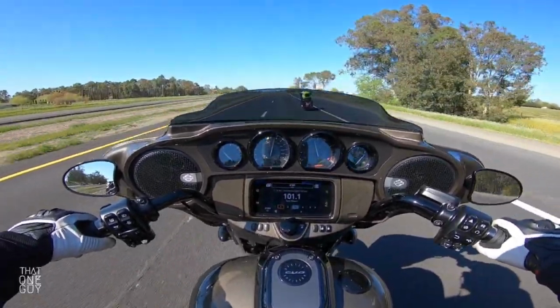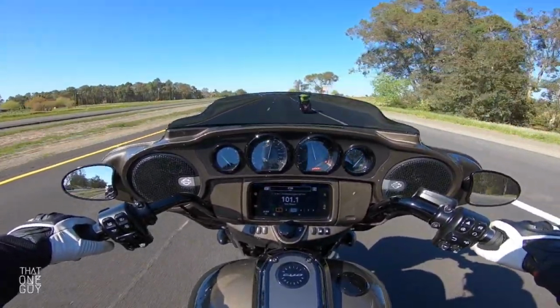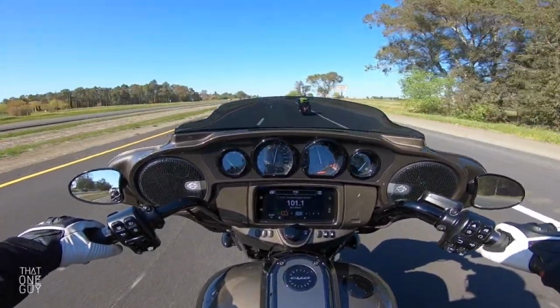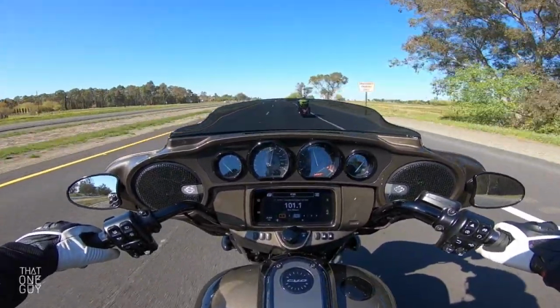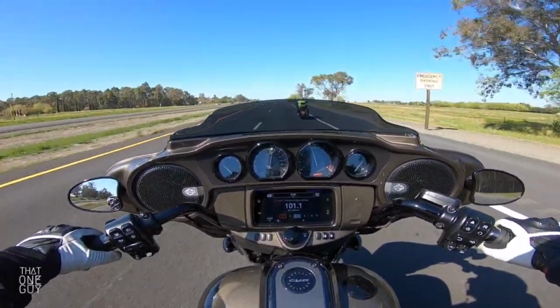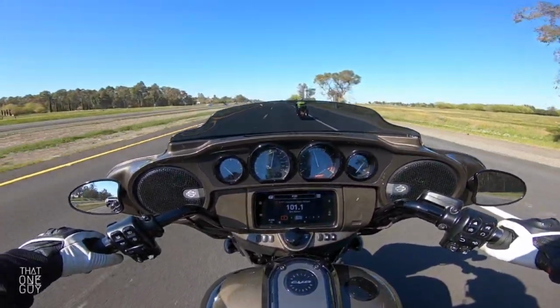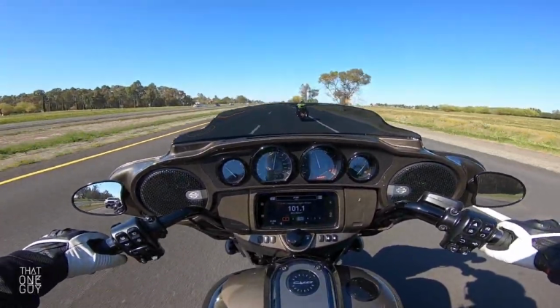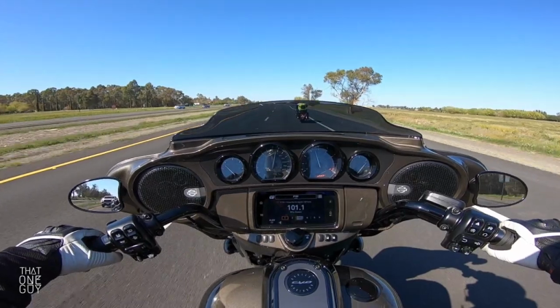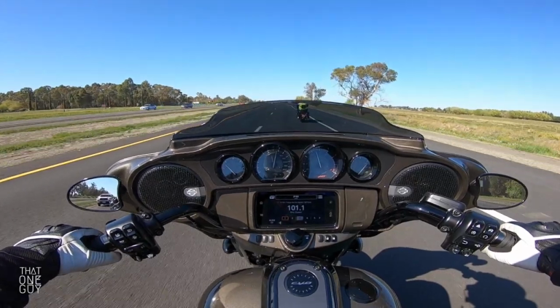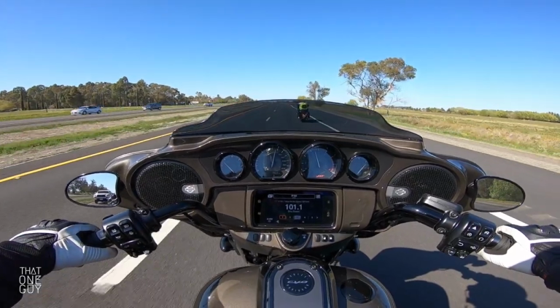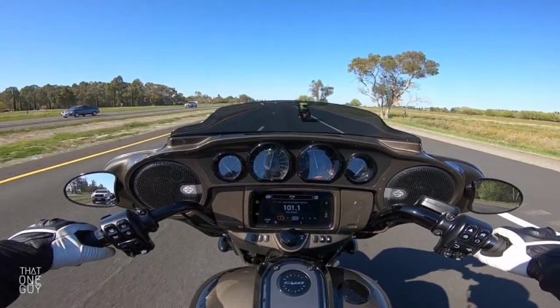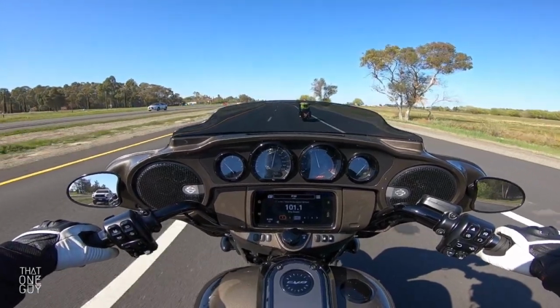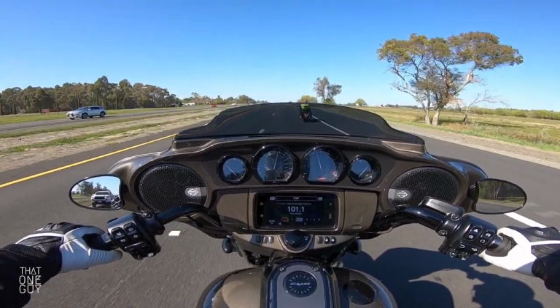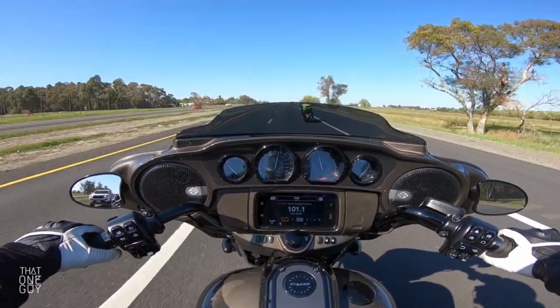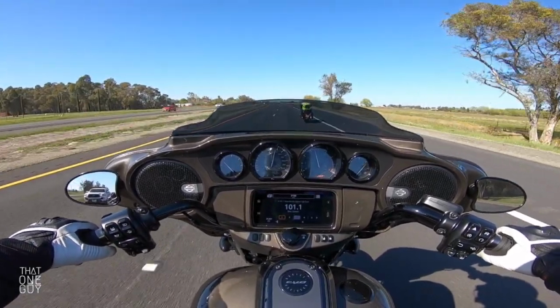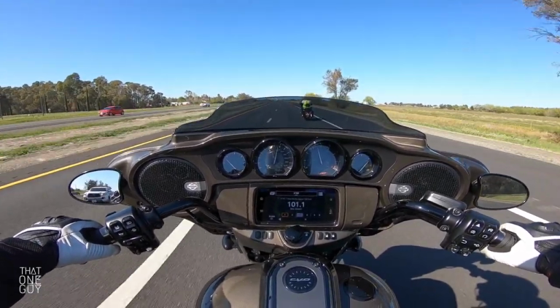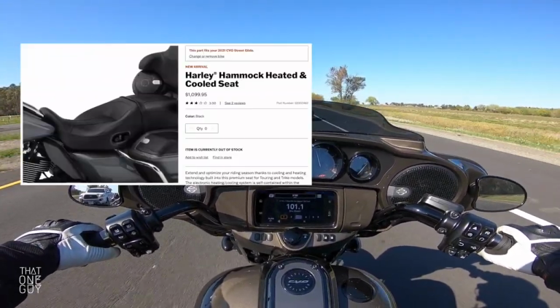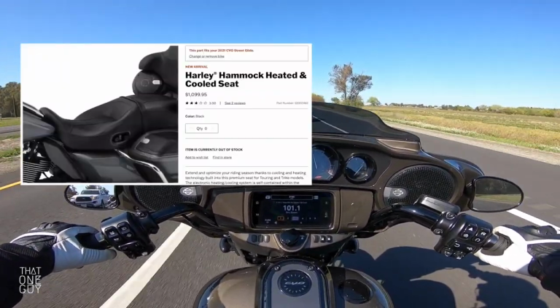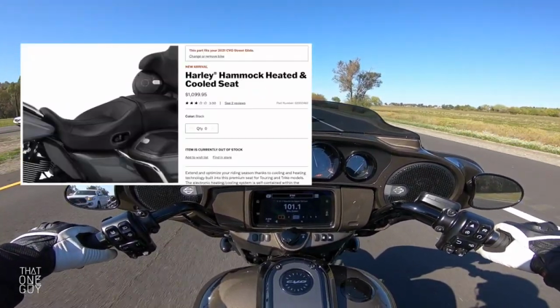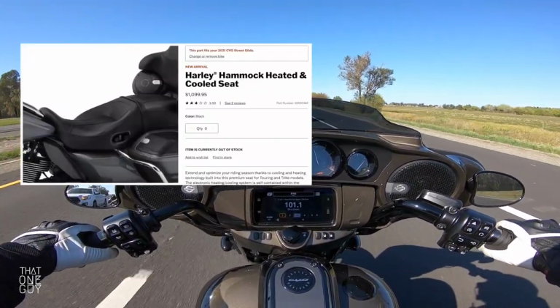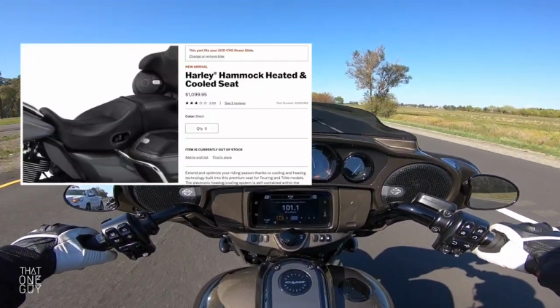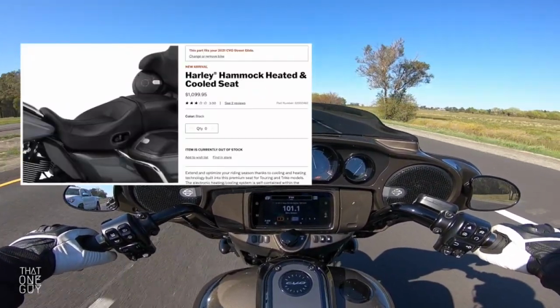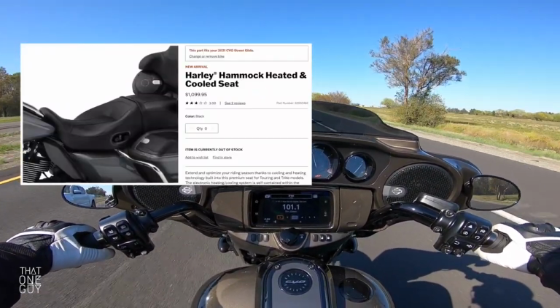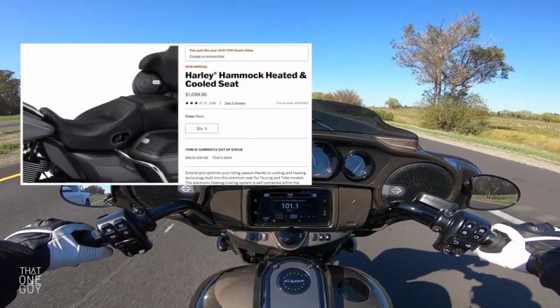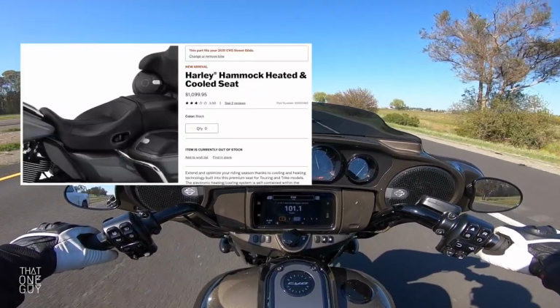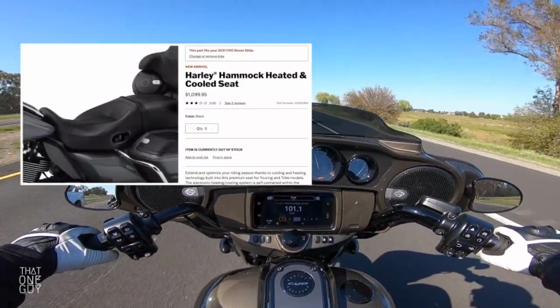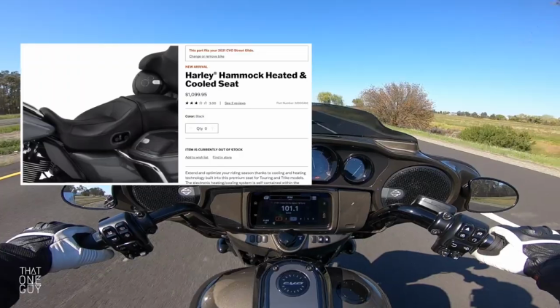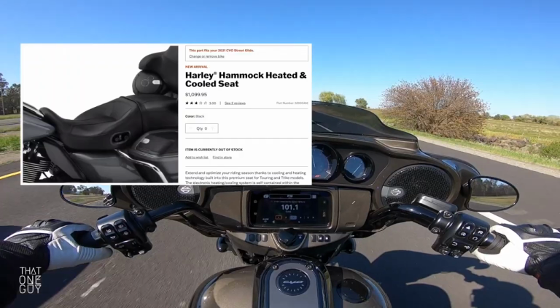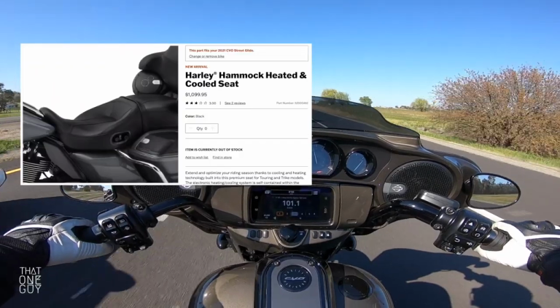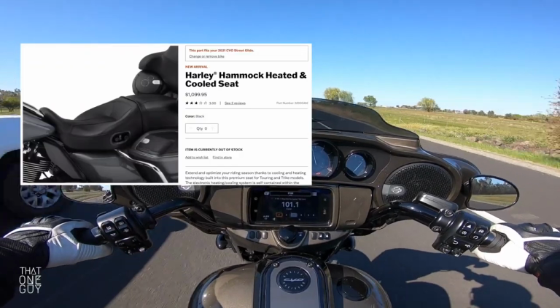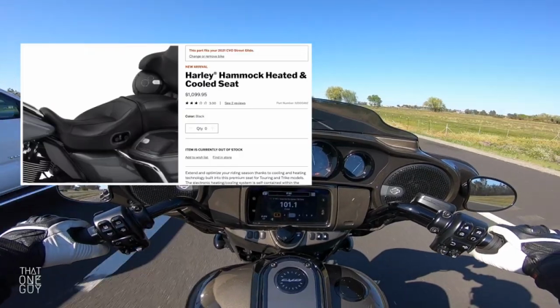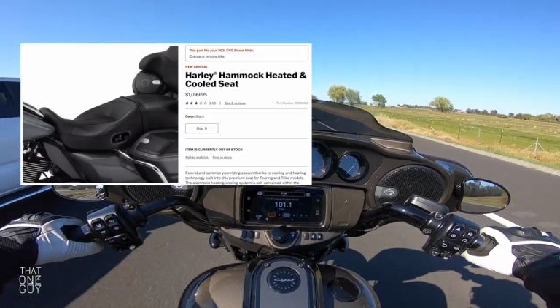You probably have, if not standard, an optional seat warmer. You've got all these features that you would expect on the top-of-the-line — absolute top of the line.